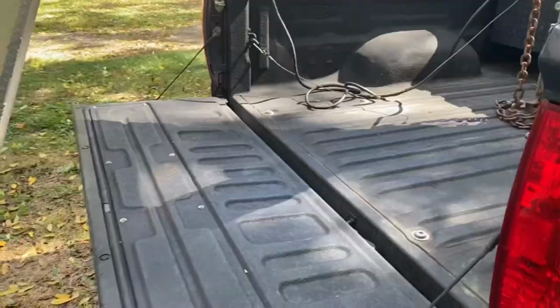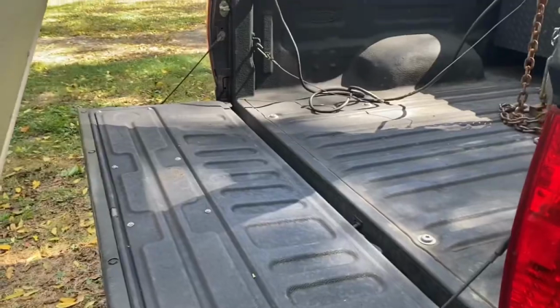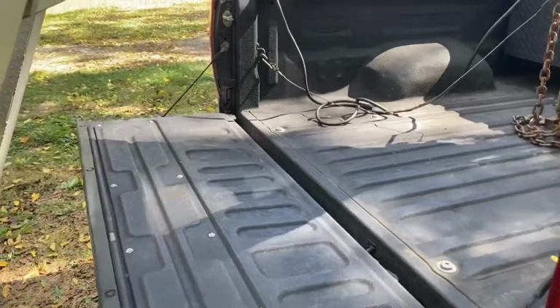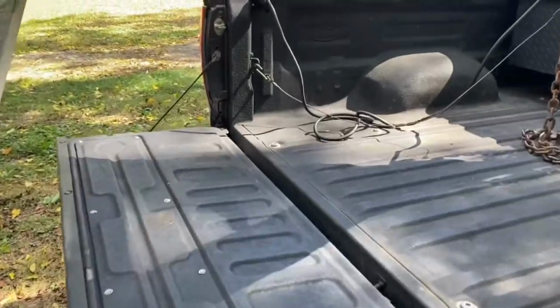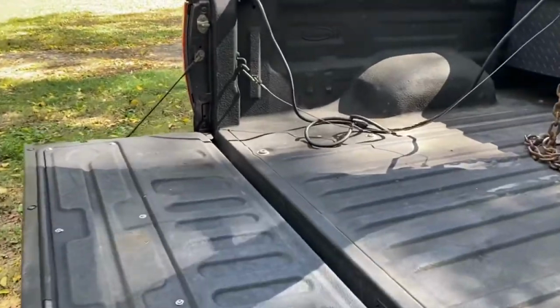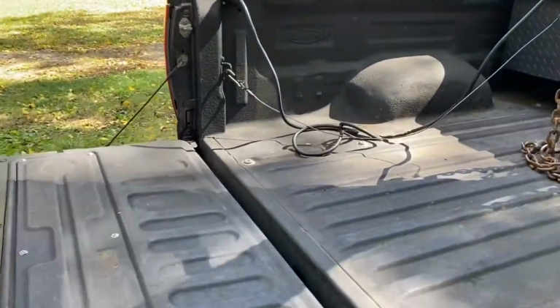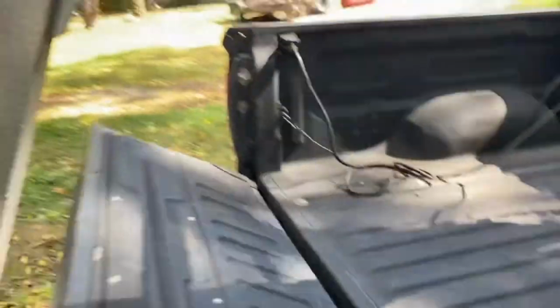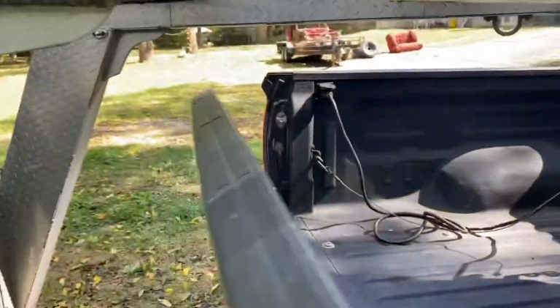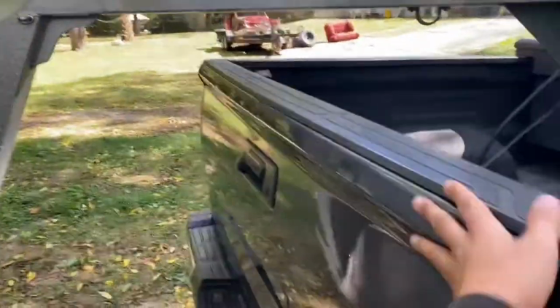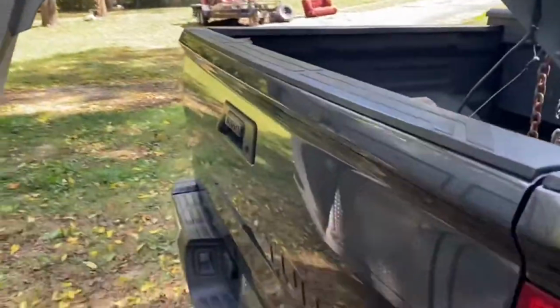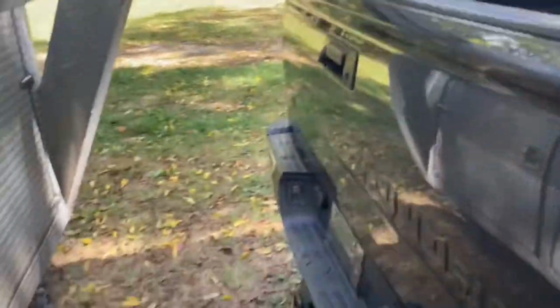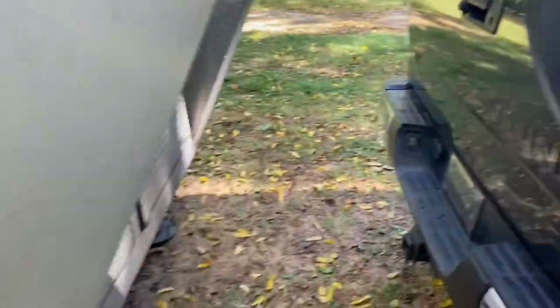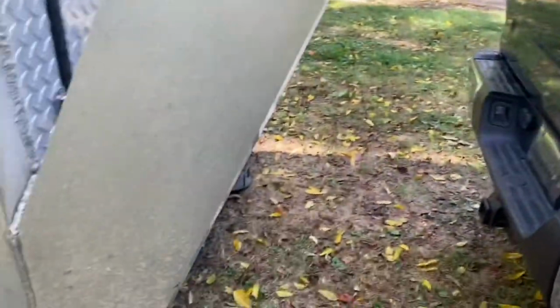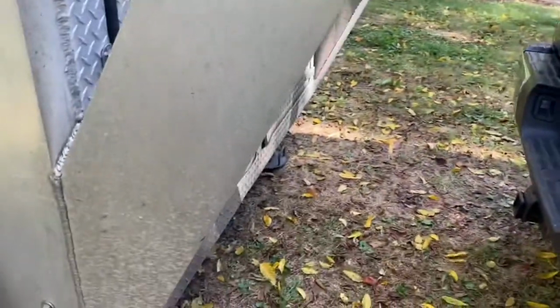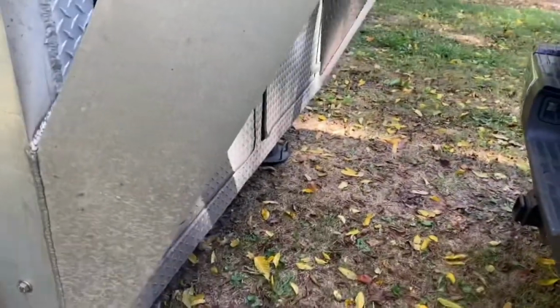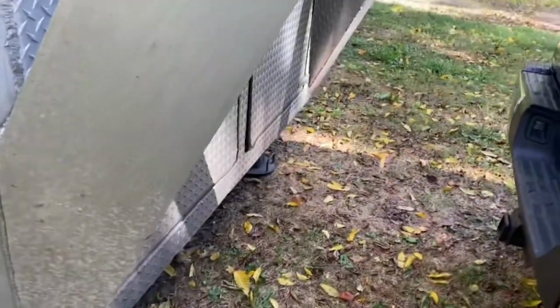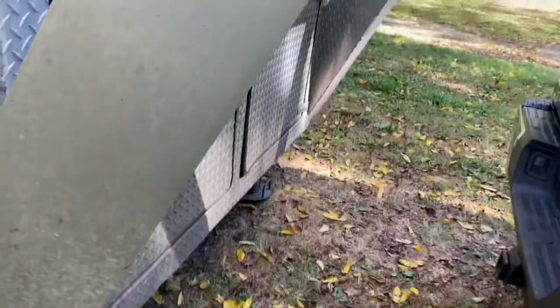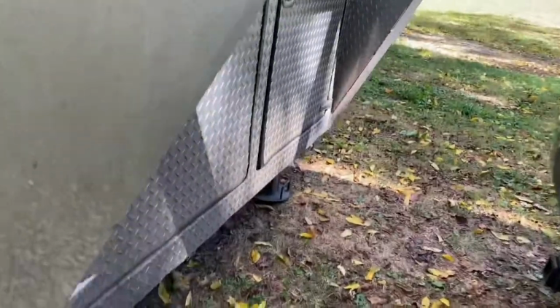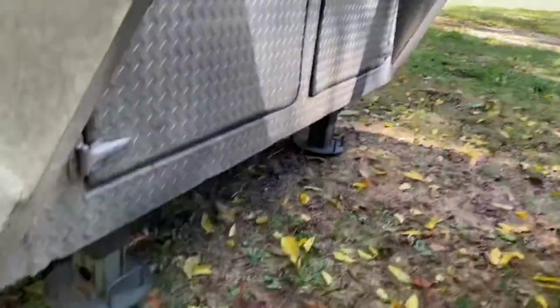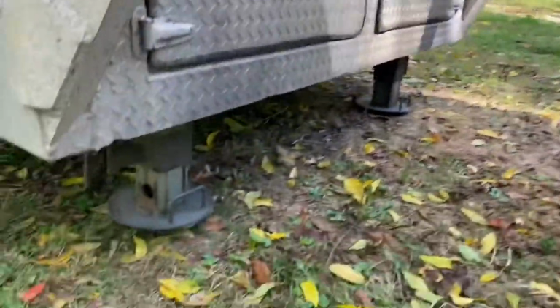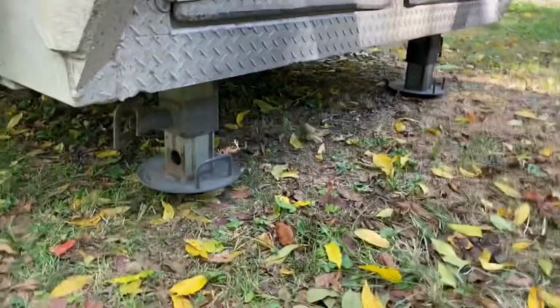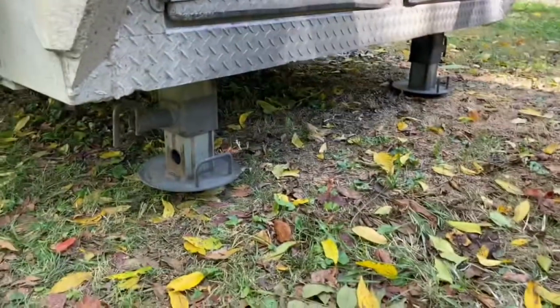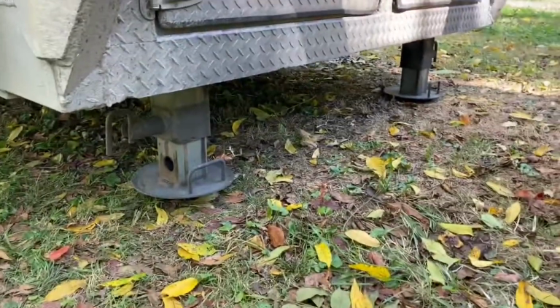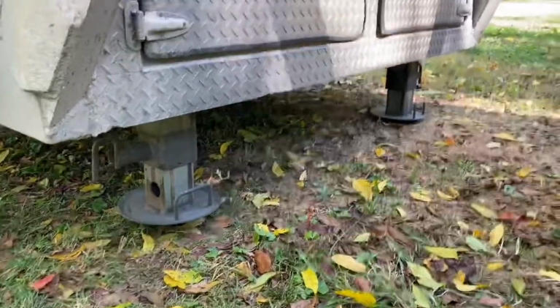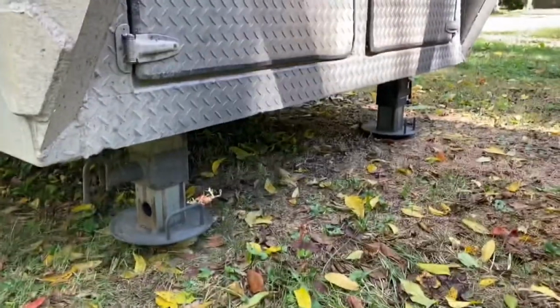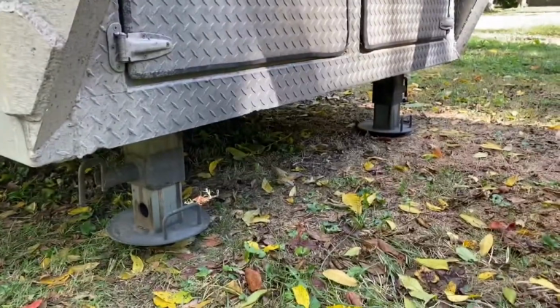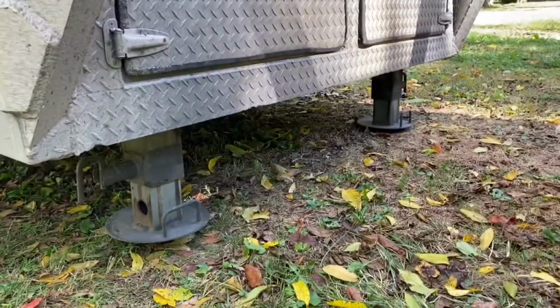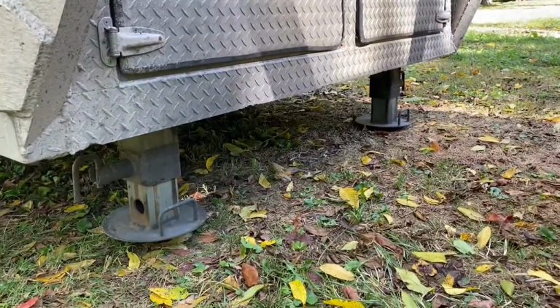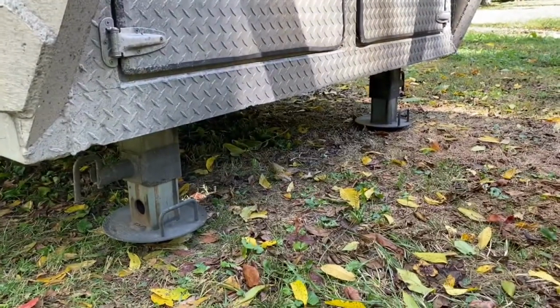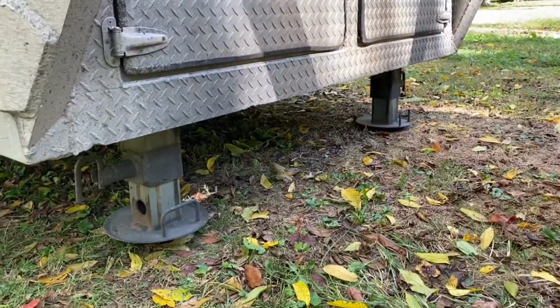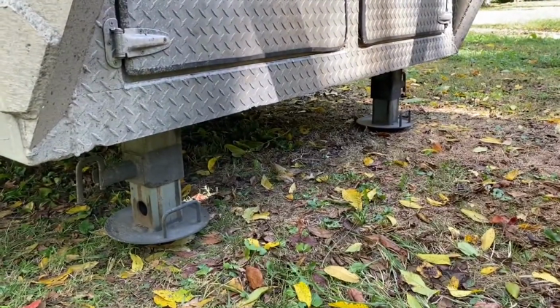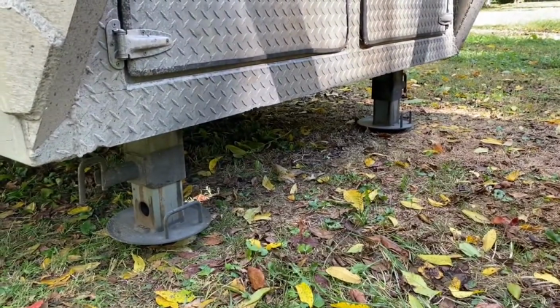Almost done — put your tailgate up, and if you have trailer legs that hang down, put your legs all the way up. And that's it. You're off to go.